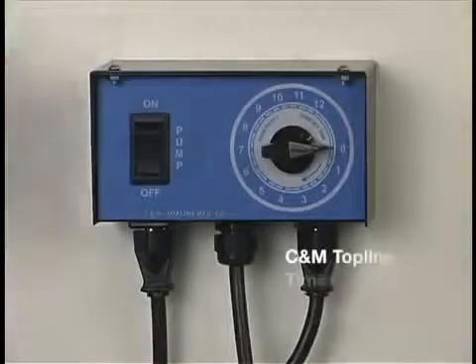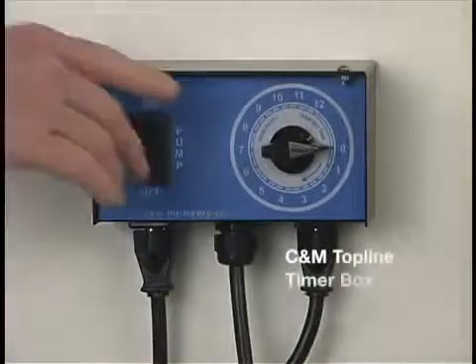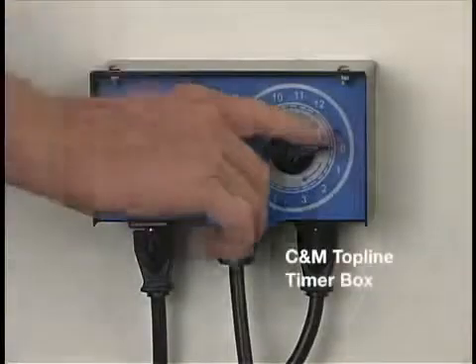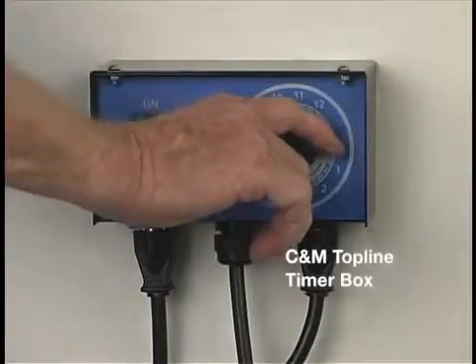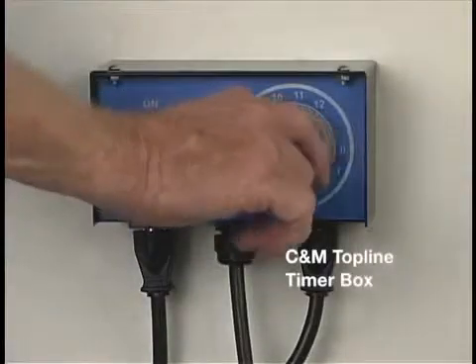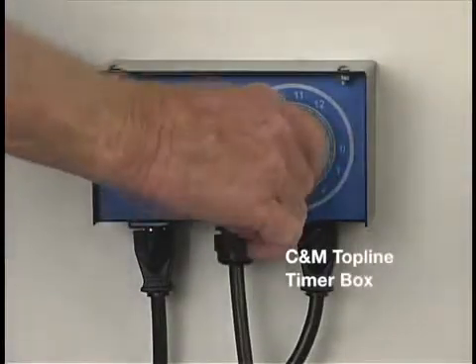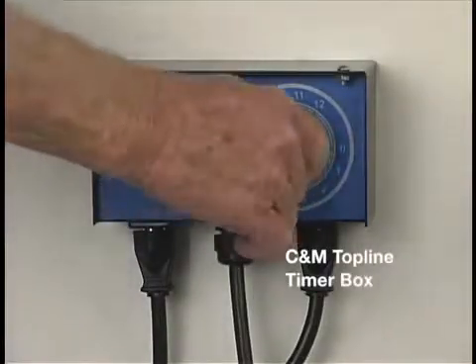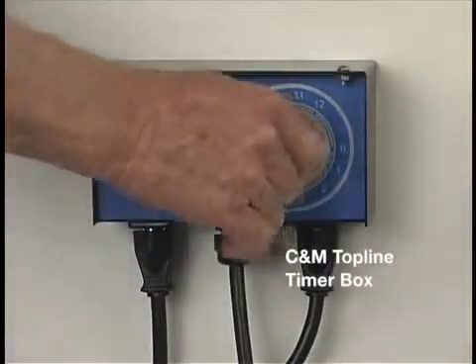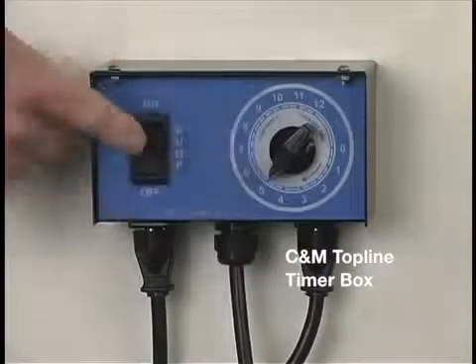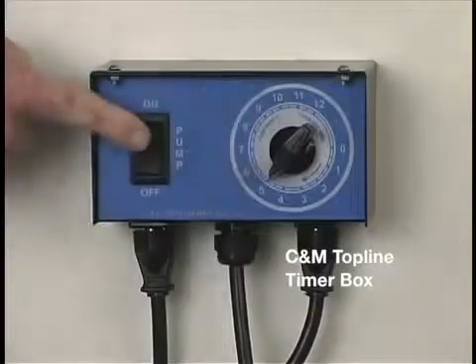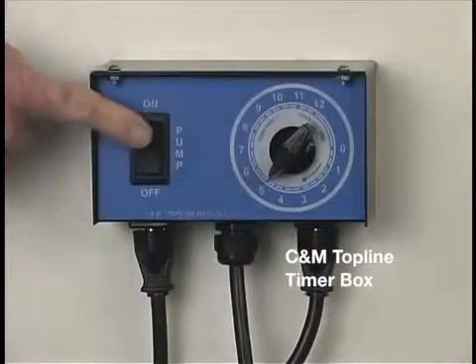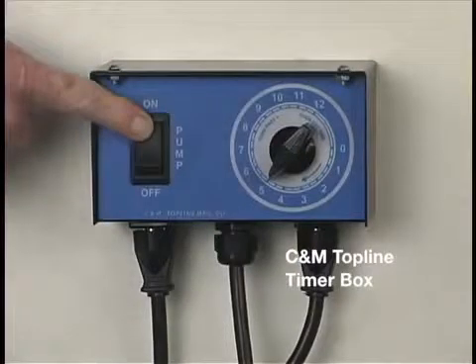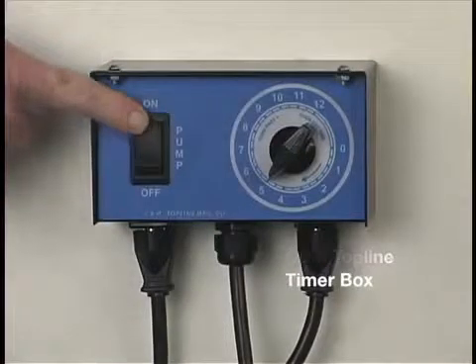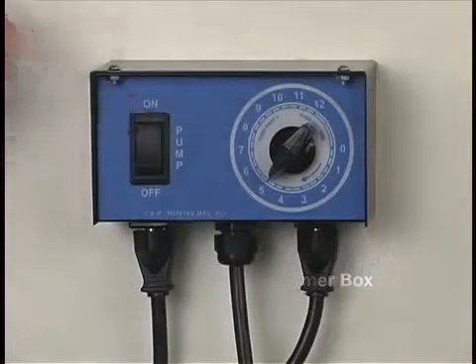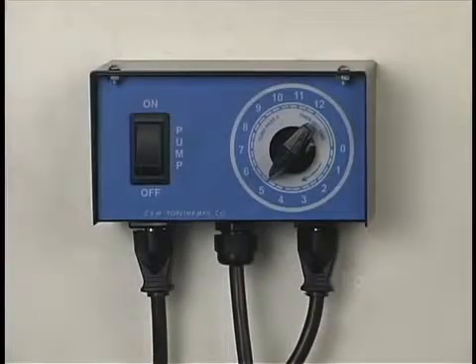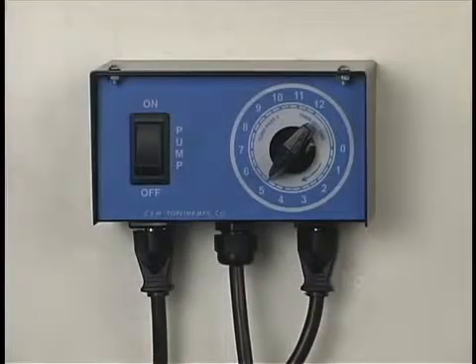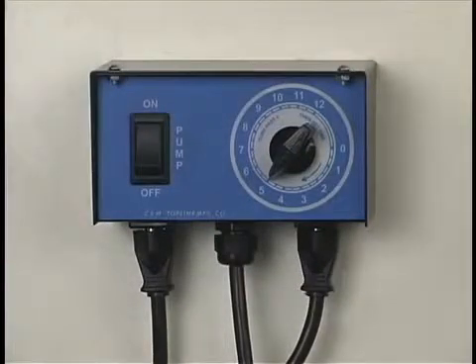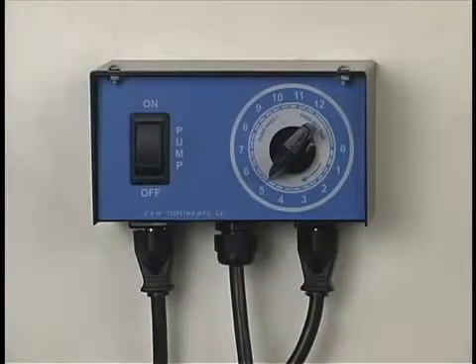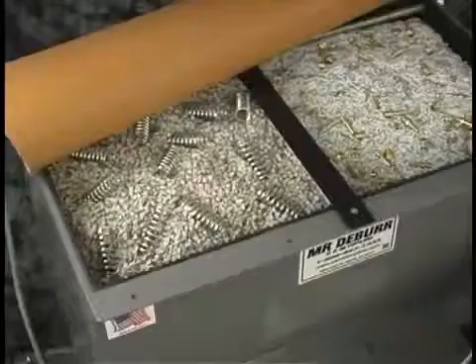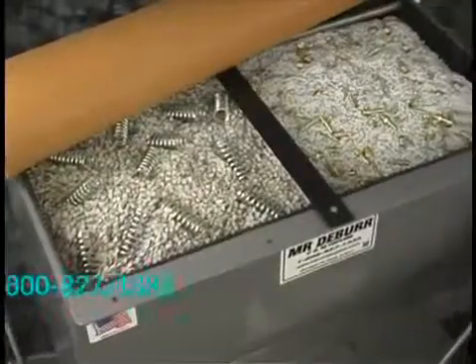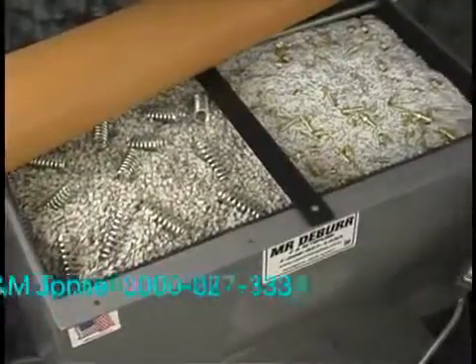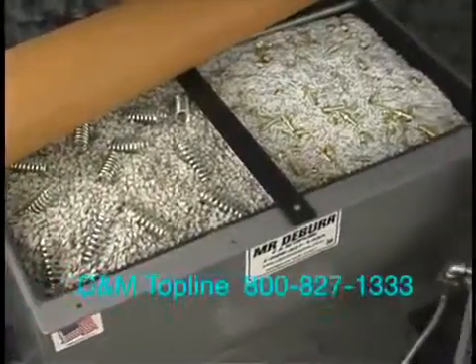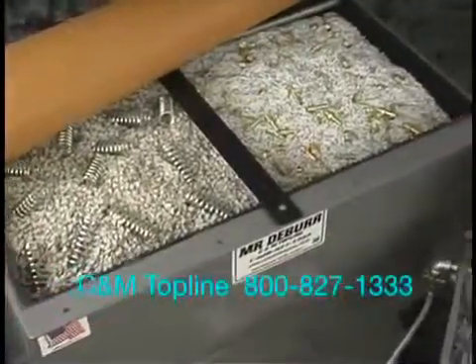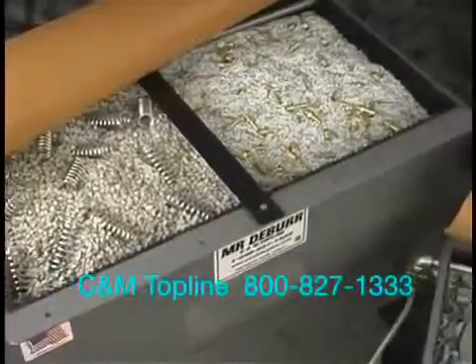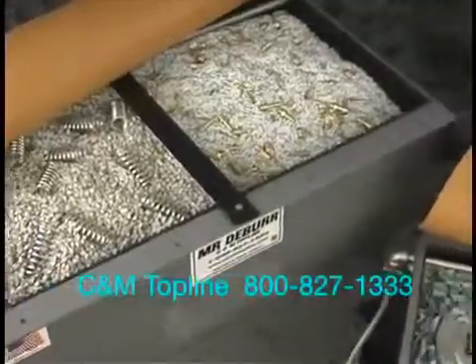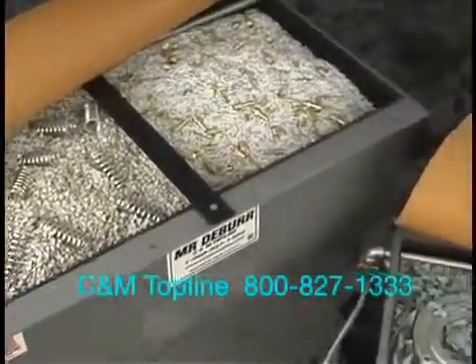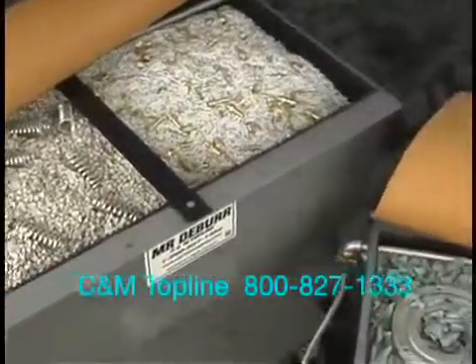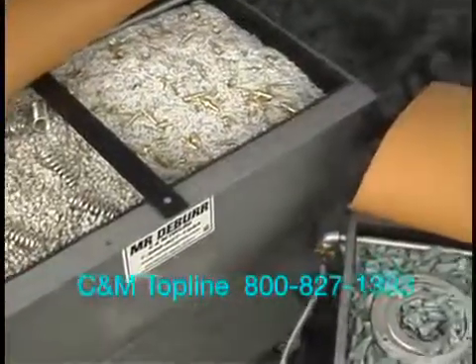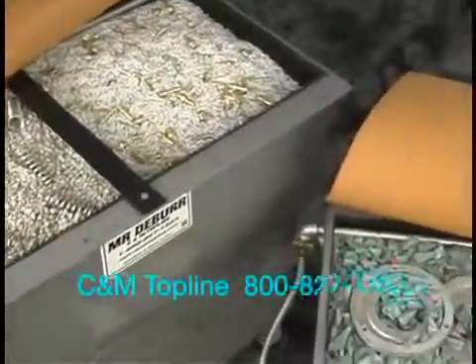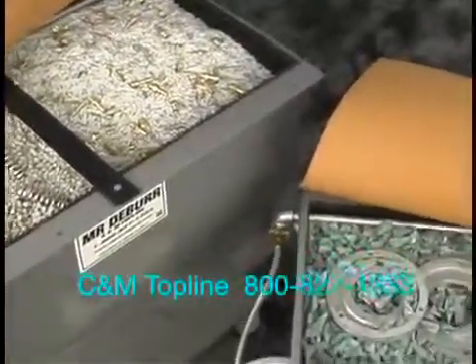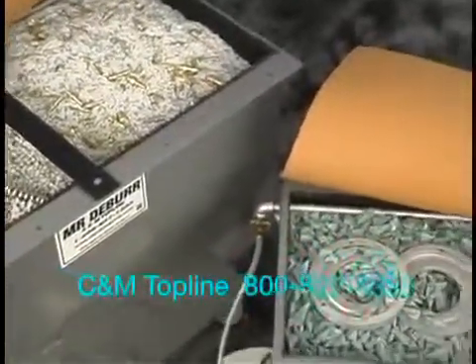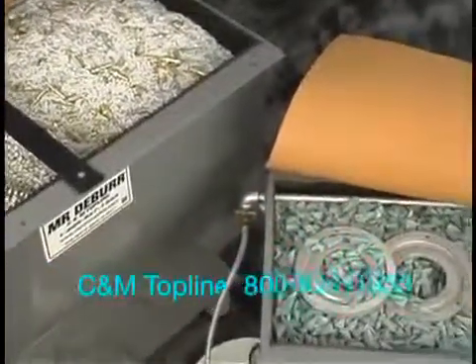We could also use this CNM Topline timer box — it allows you to set the run time and switch on the pump separately. Please view our operational video on this machine to see how it works.